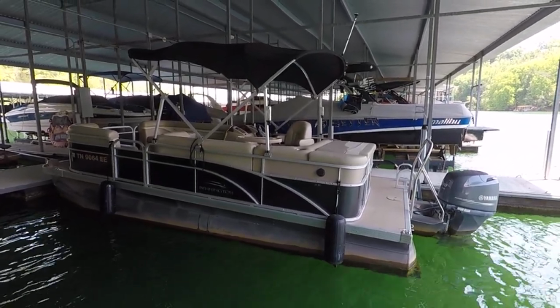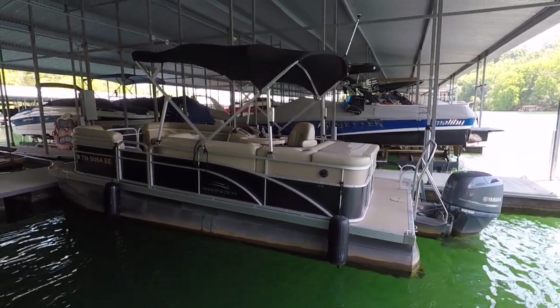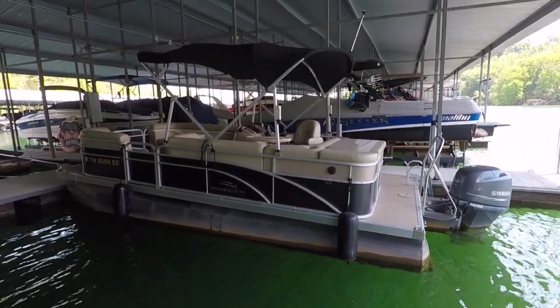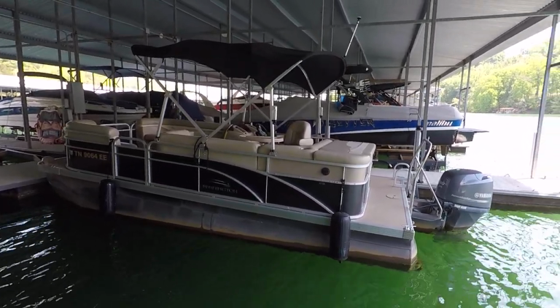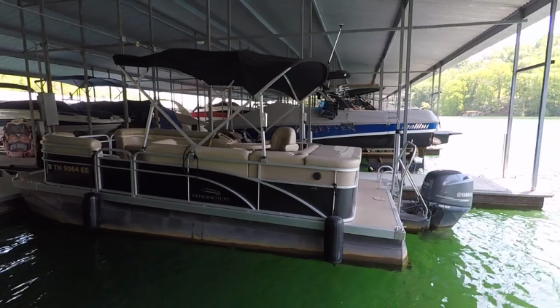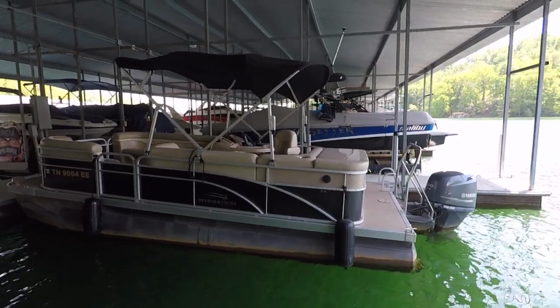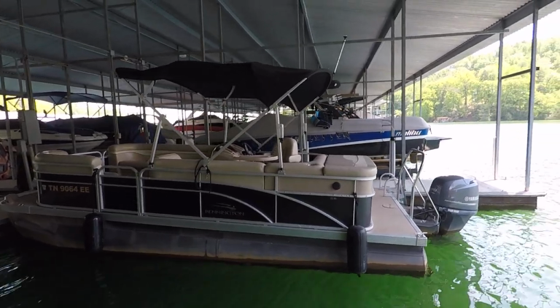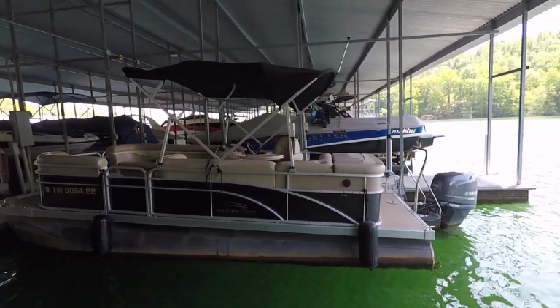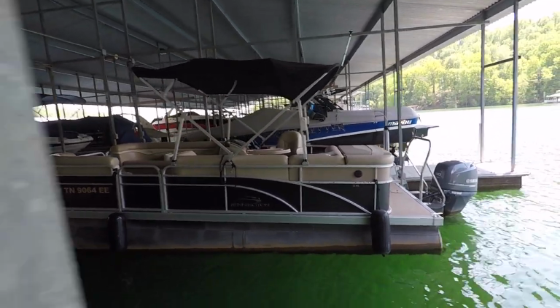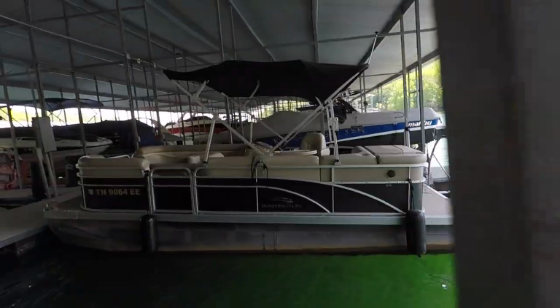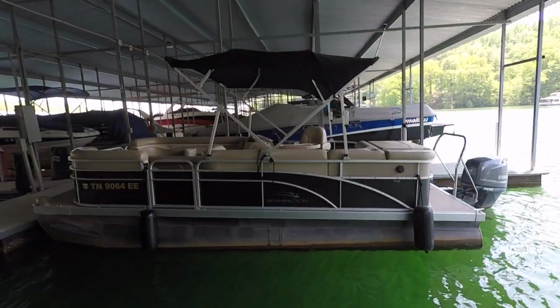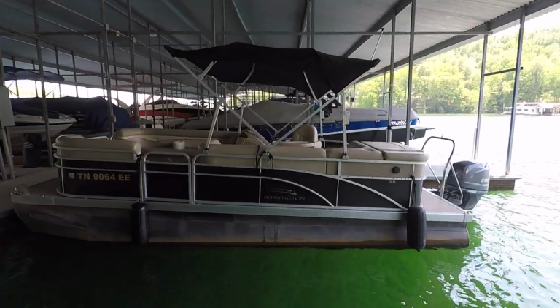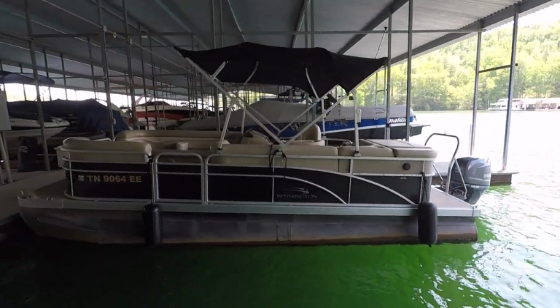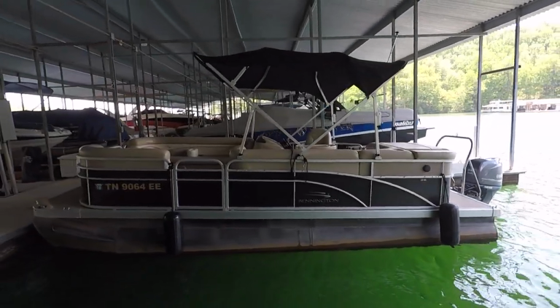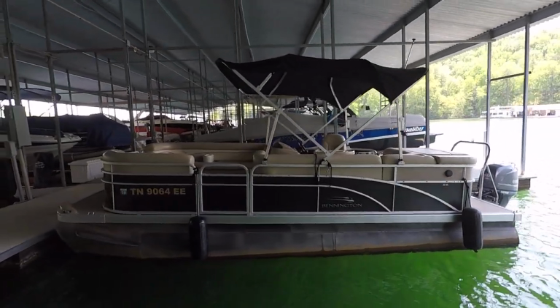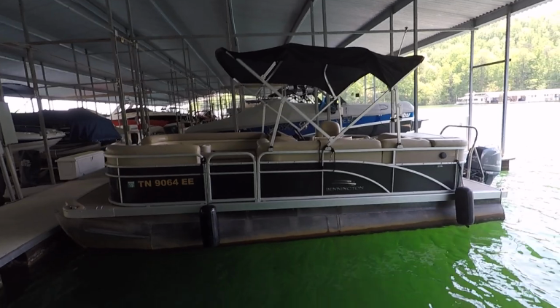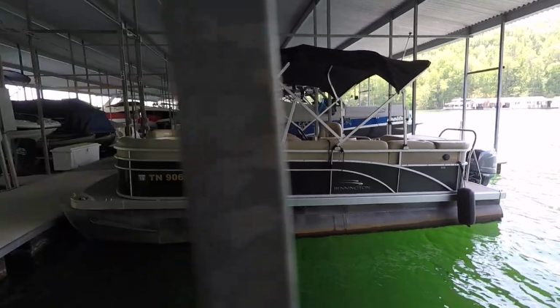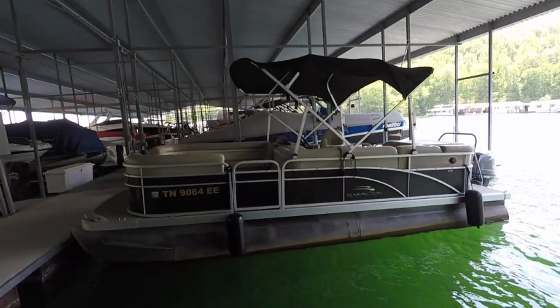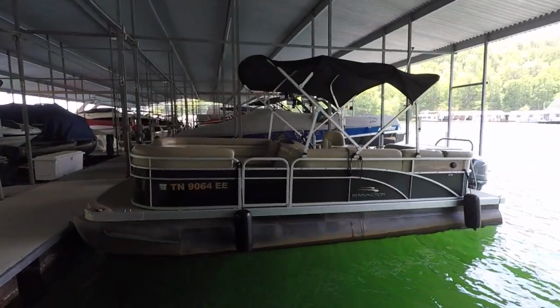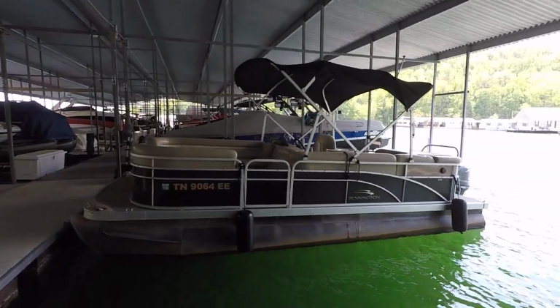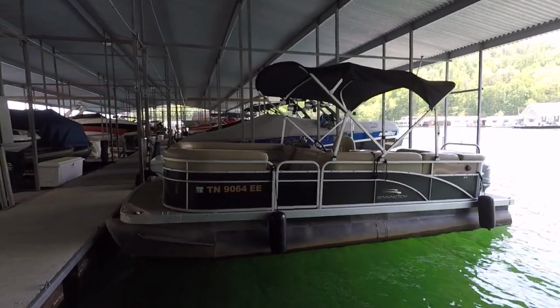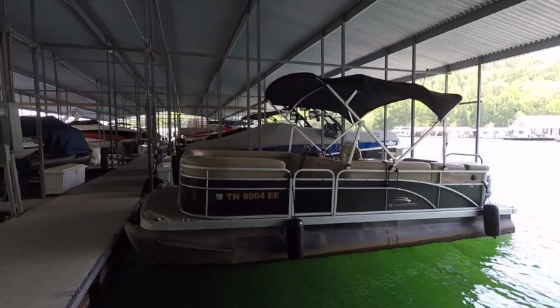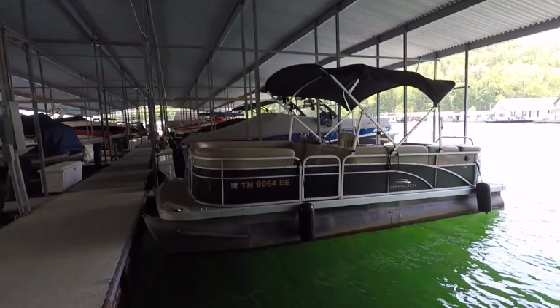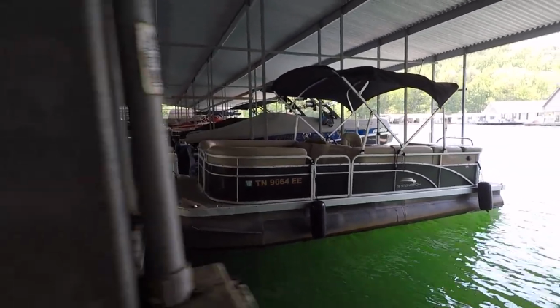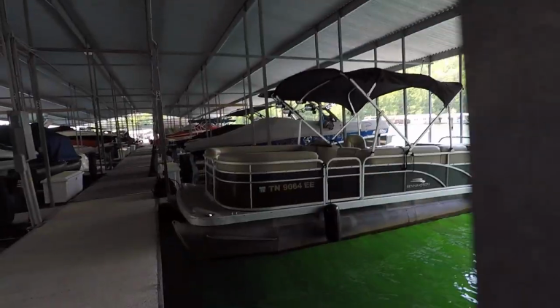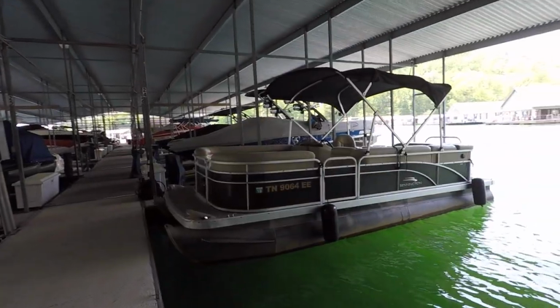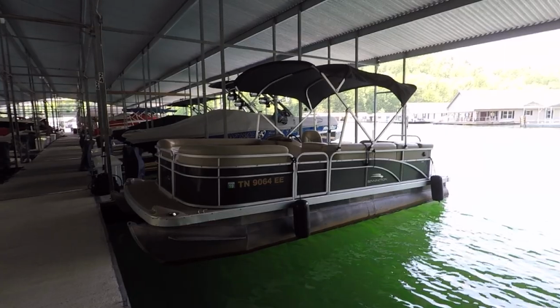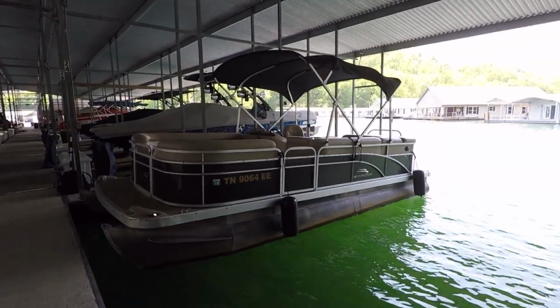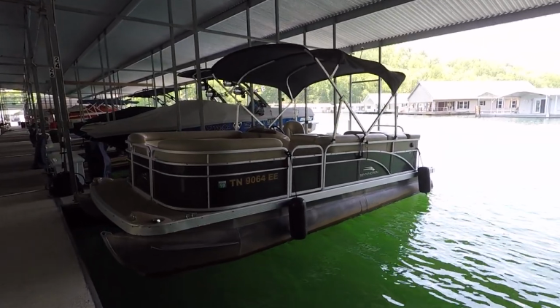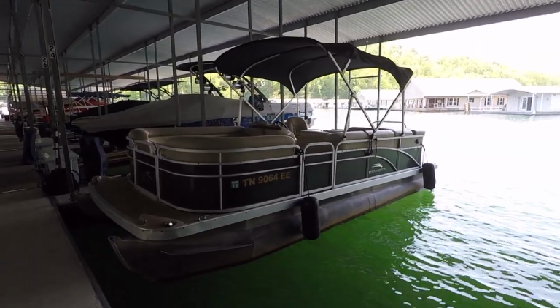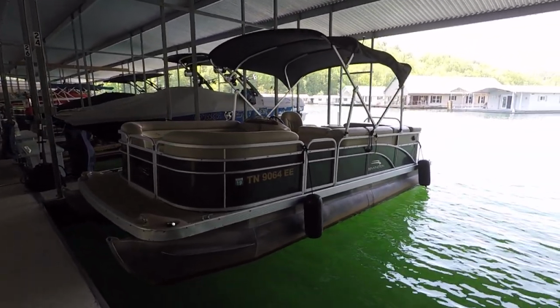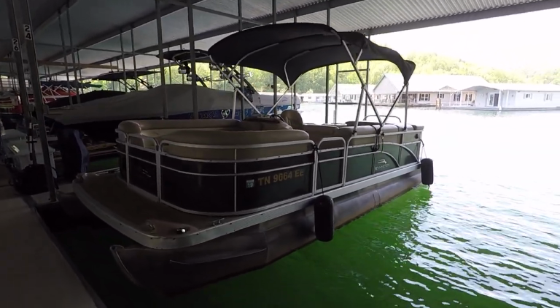Here we are at our 2012 Bennington 22 SL pontoon boat for sale here on Norris Lake. This is powered by a Yamaha 90 horsepower four-stroke fuel injected outboard motor.